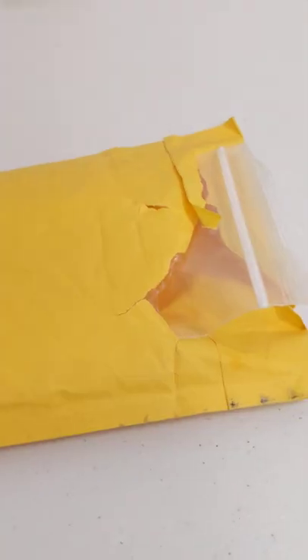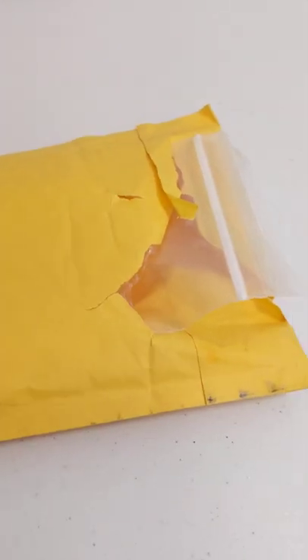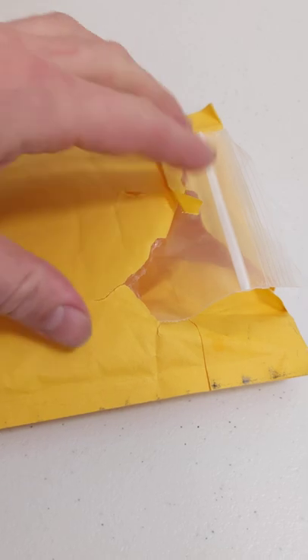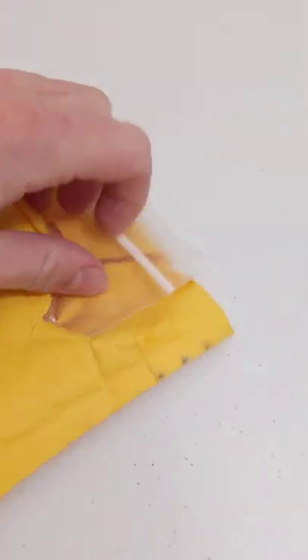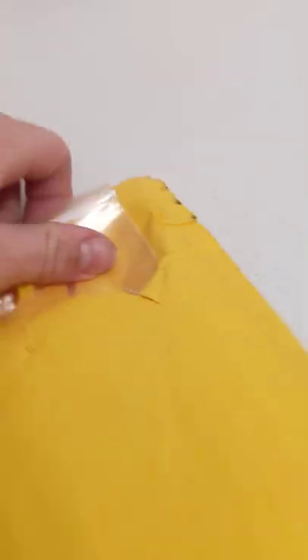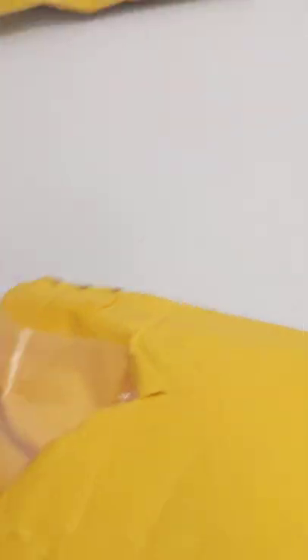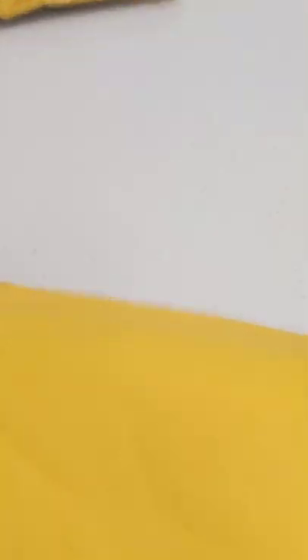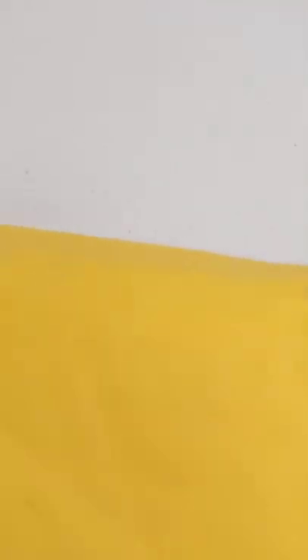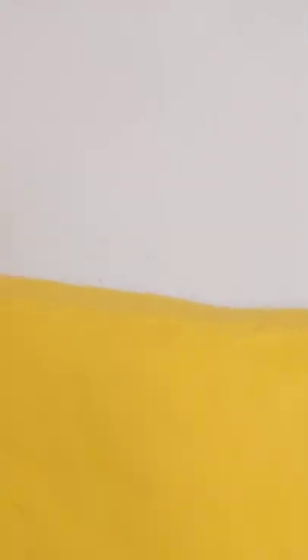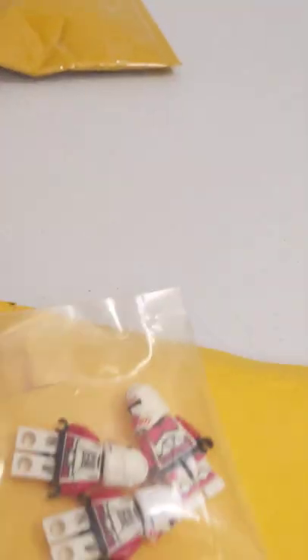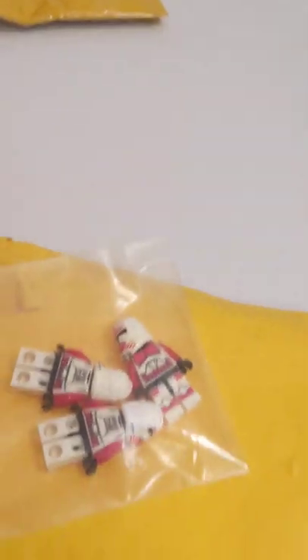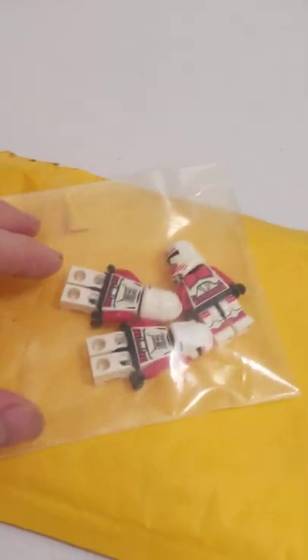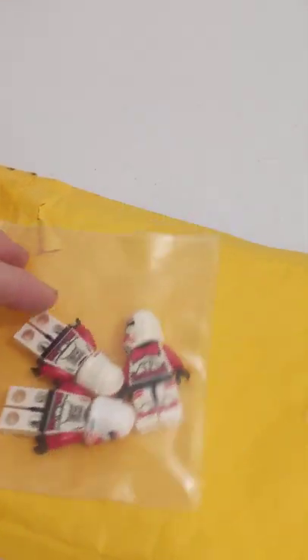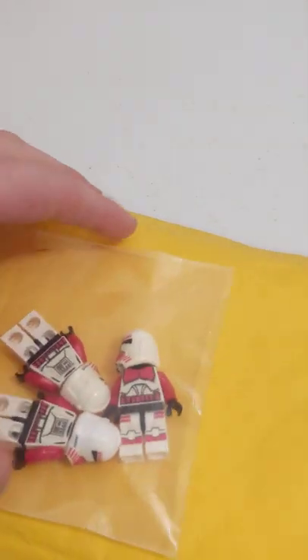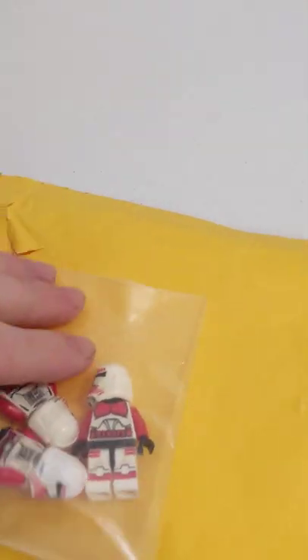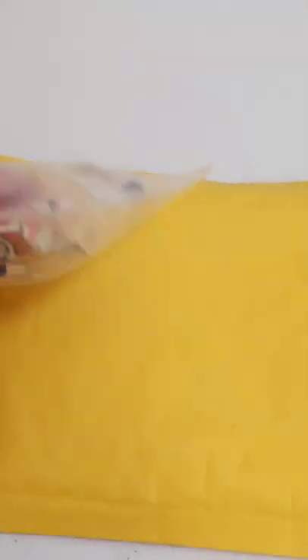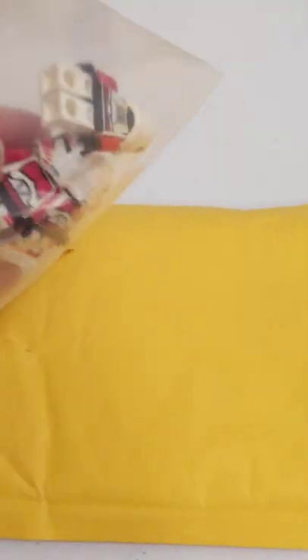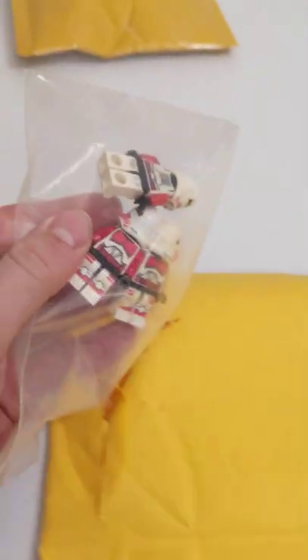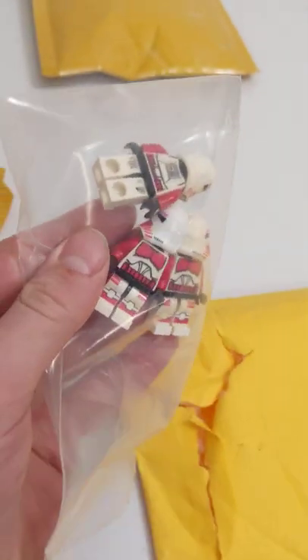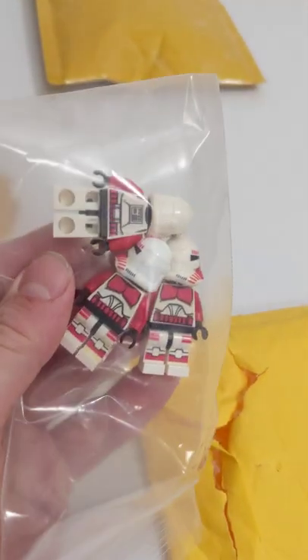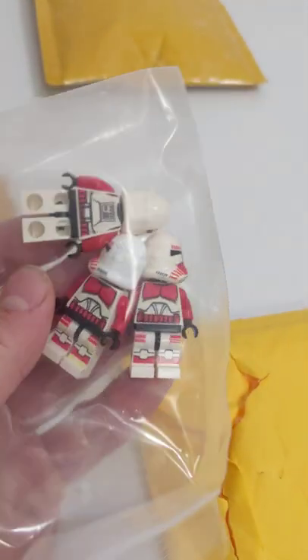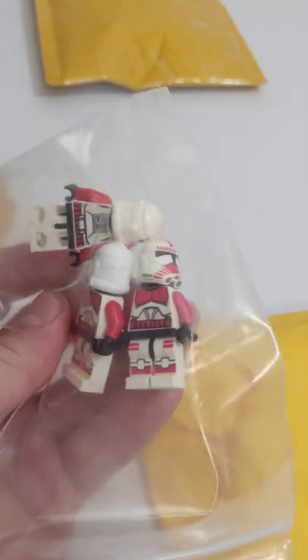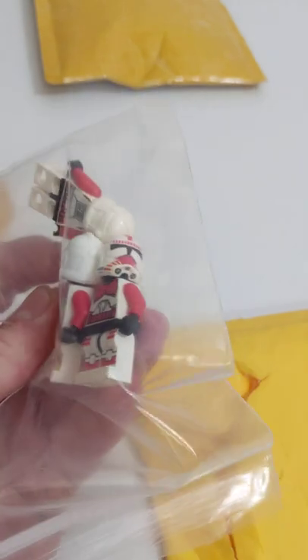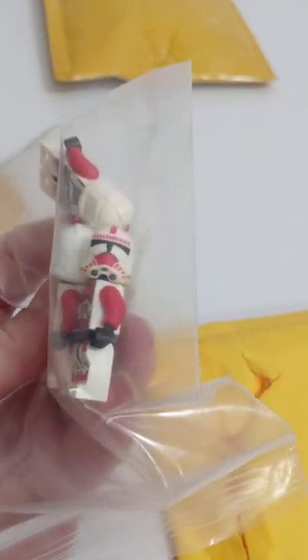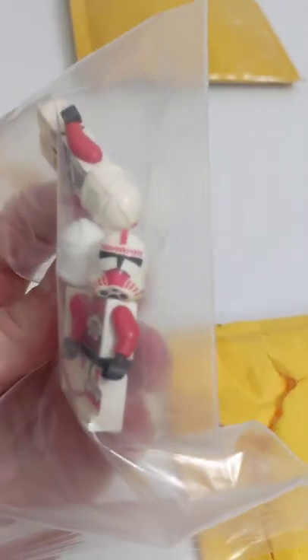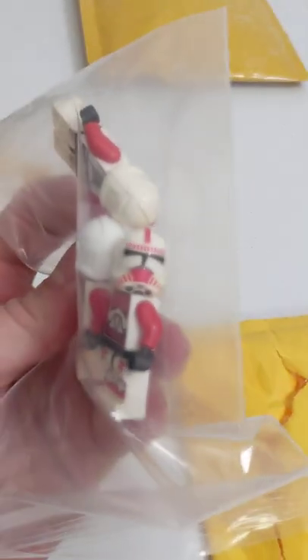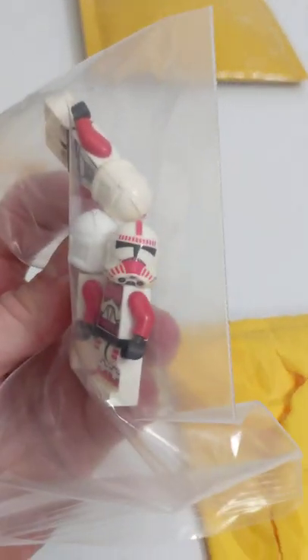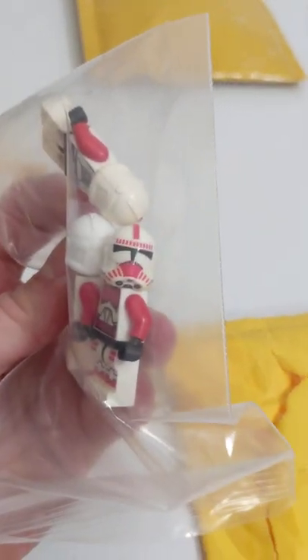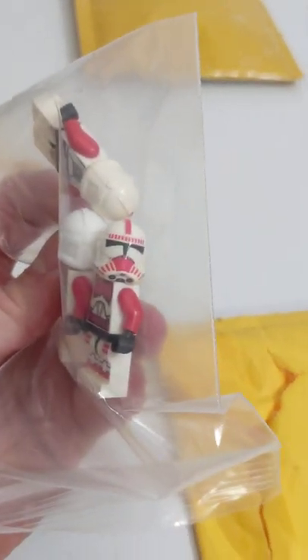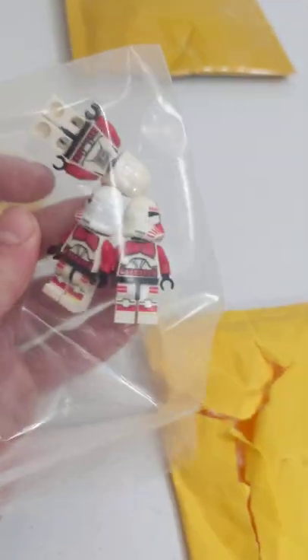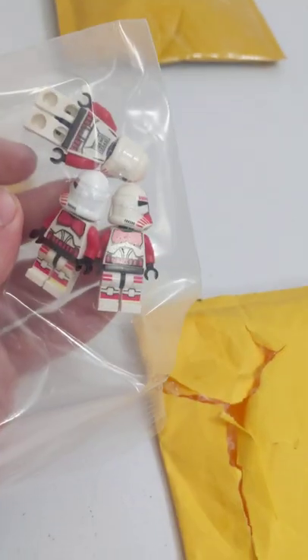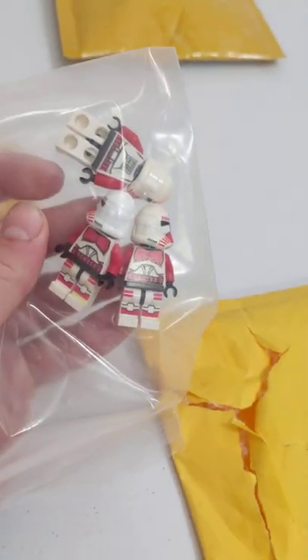Third, we got another eBay package. This one is three Phase 2 Shock Troopers, but they're actually decaled — Jonec decals — and they look pretty good.